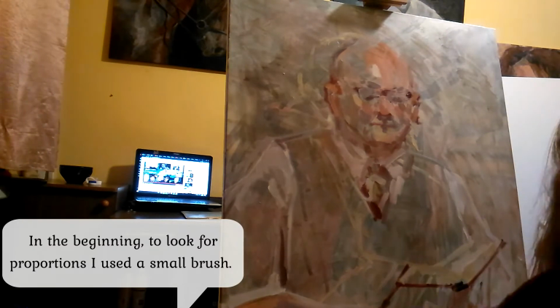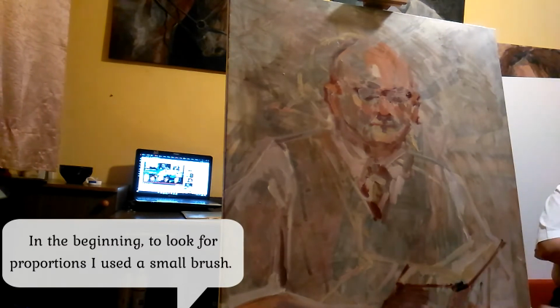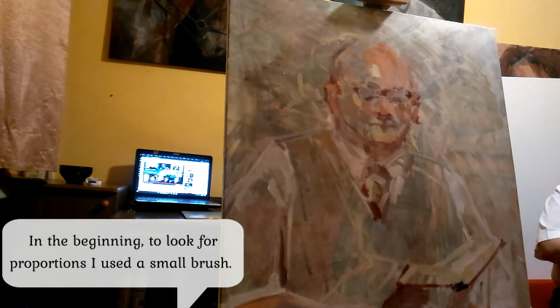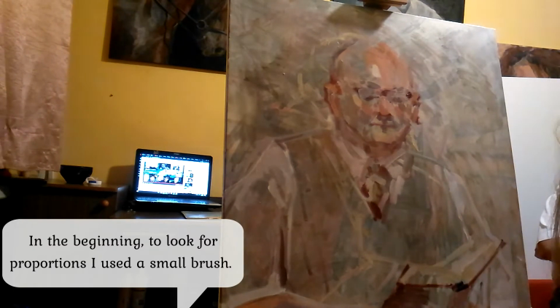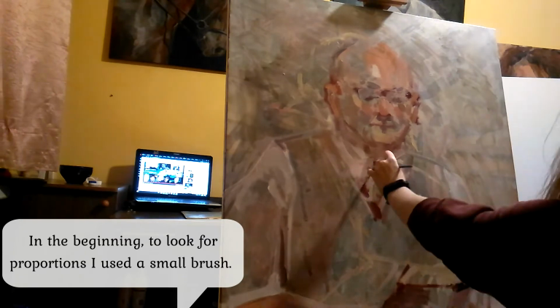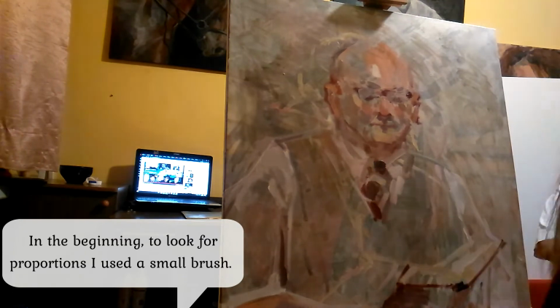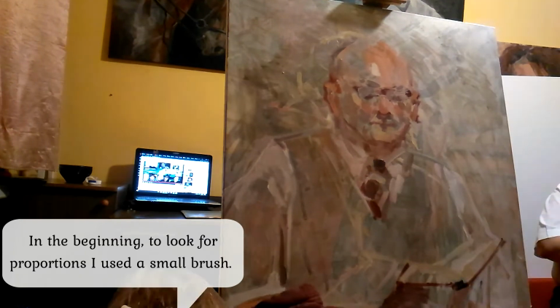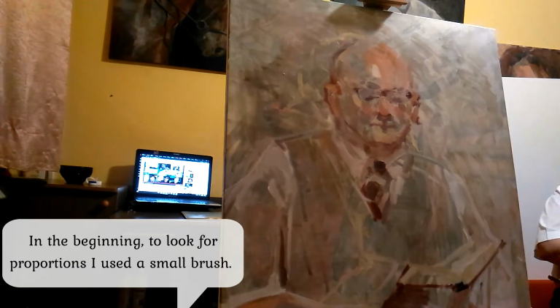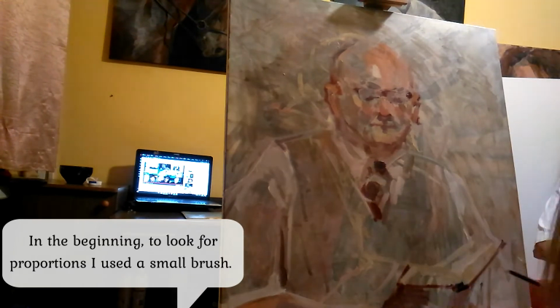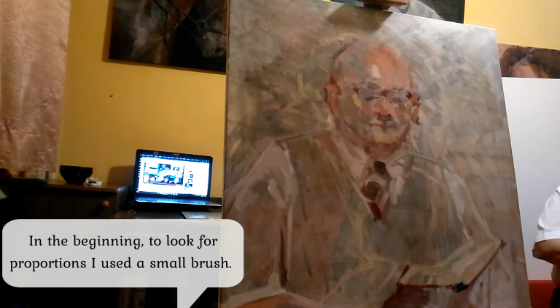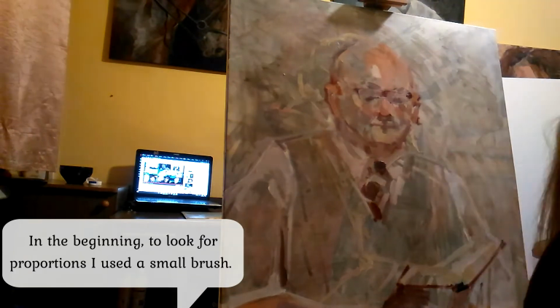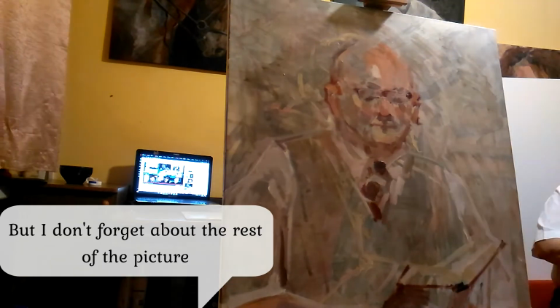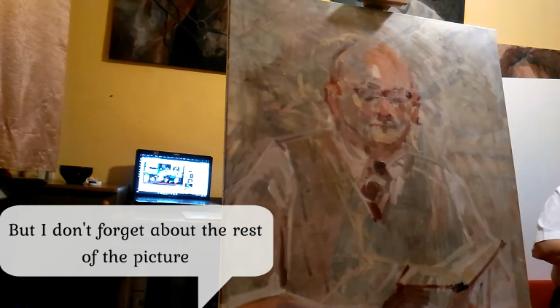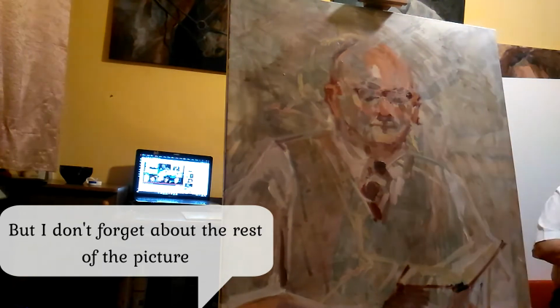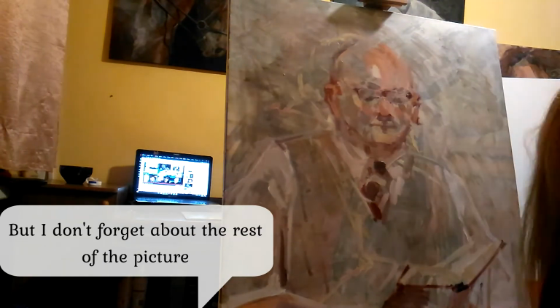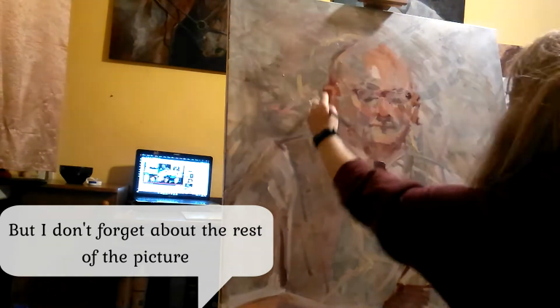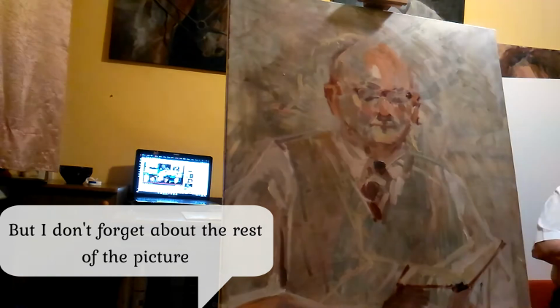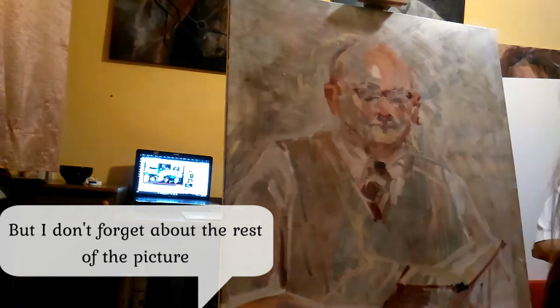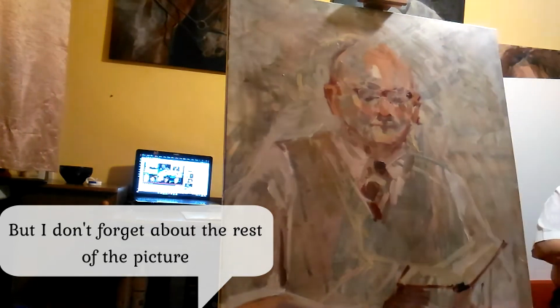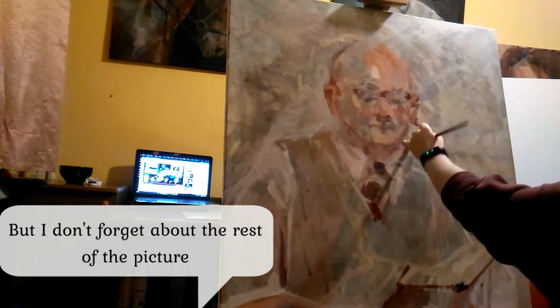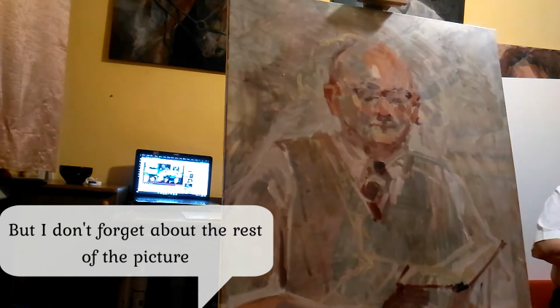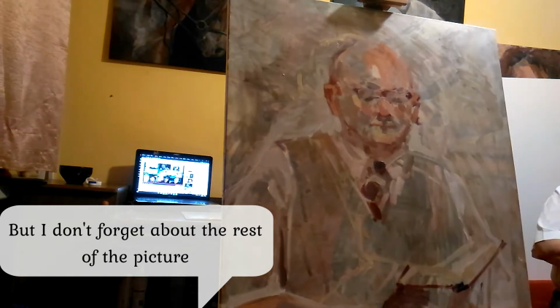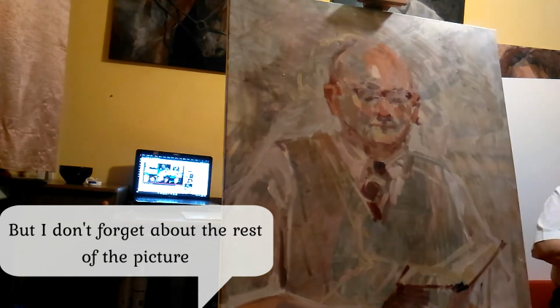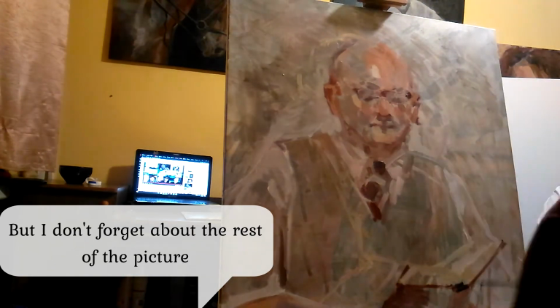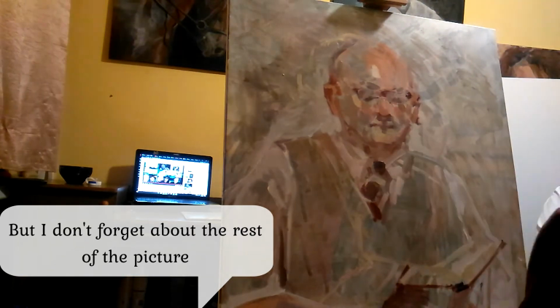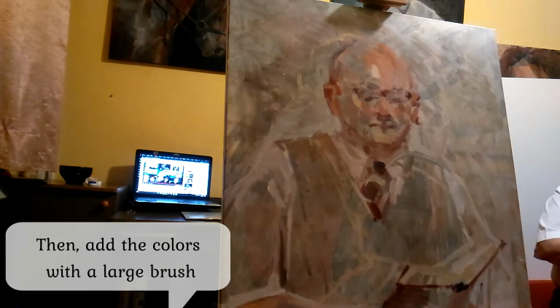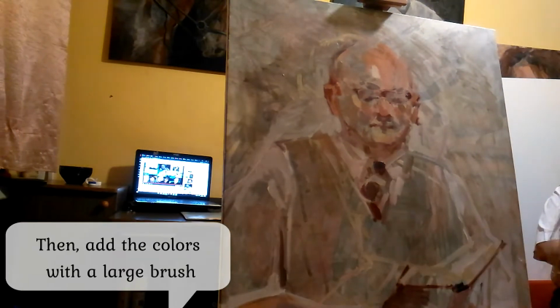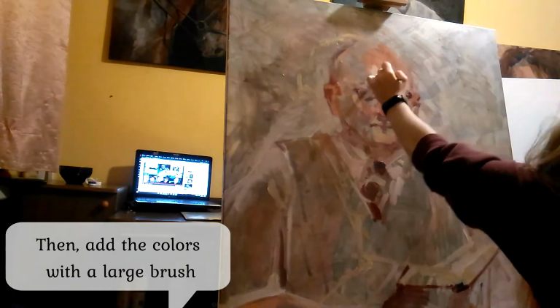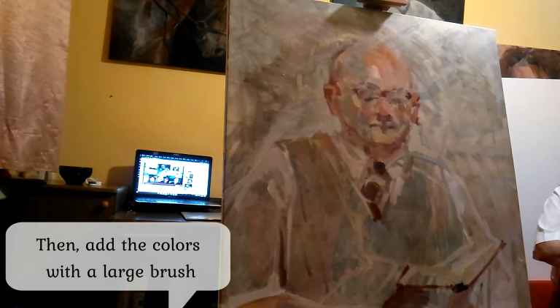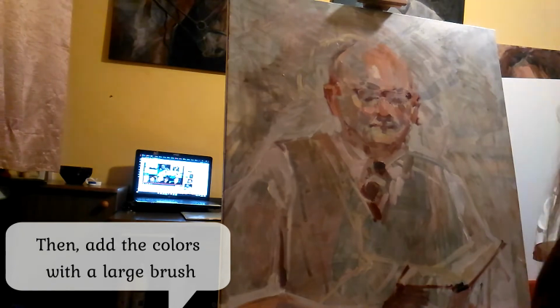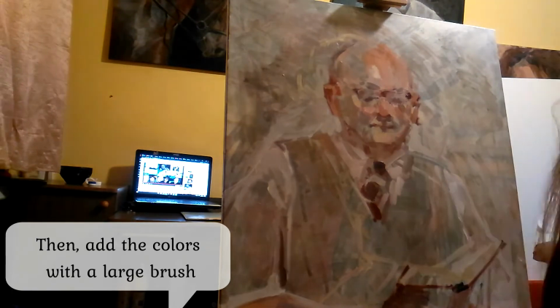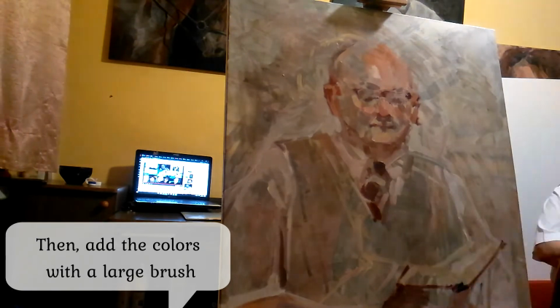In the beginning, to look for proportion I use a small brush, but I don't forget about the rest of the picture. Then I add the colors with a large brush.